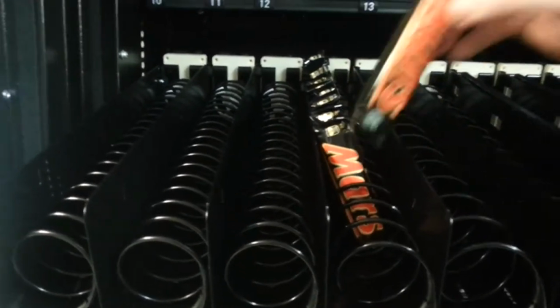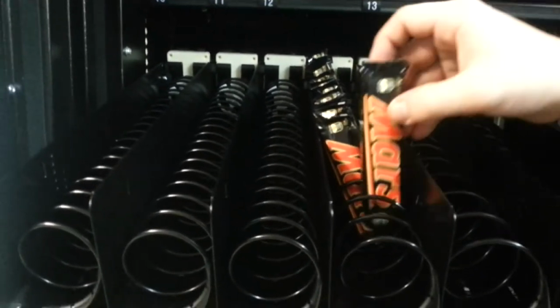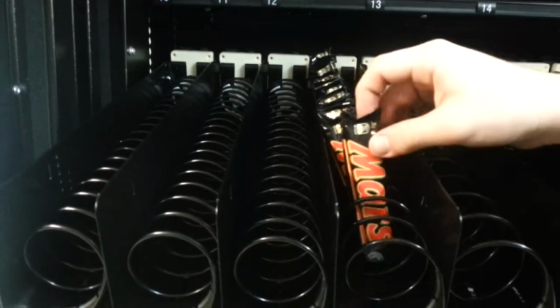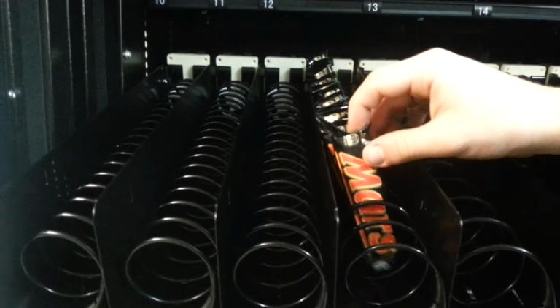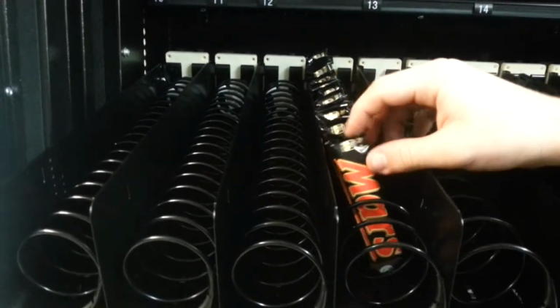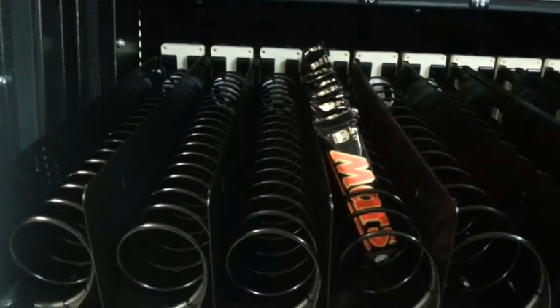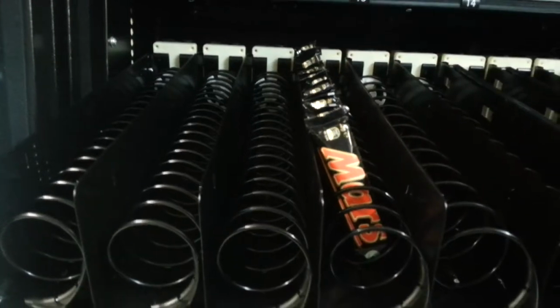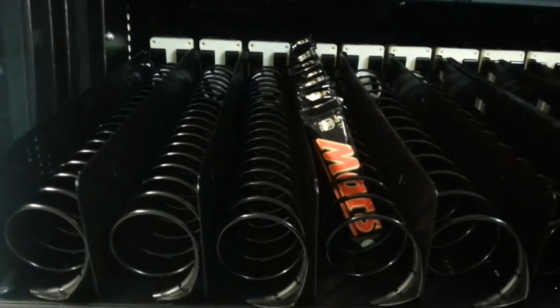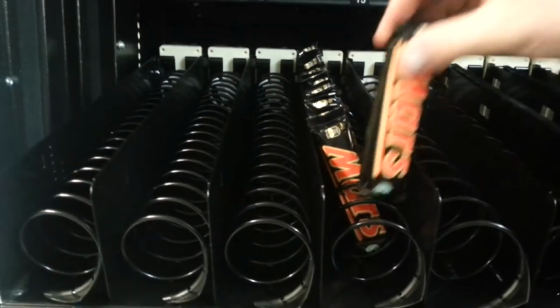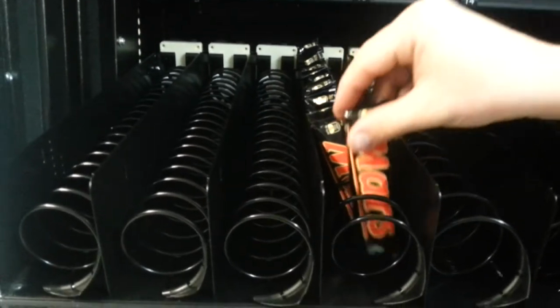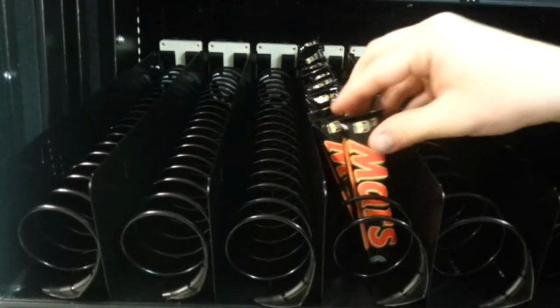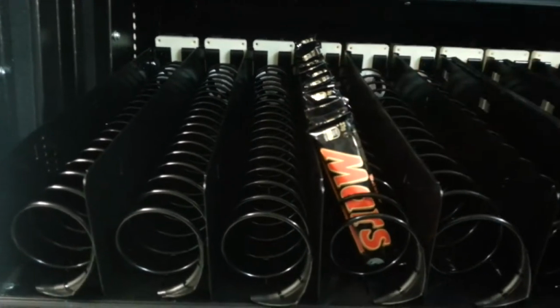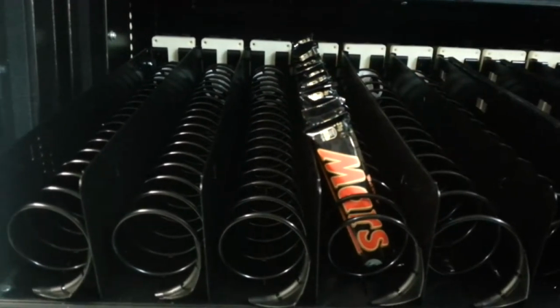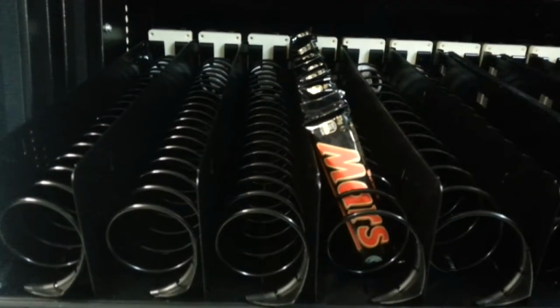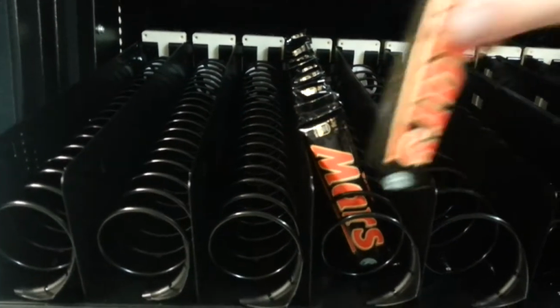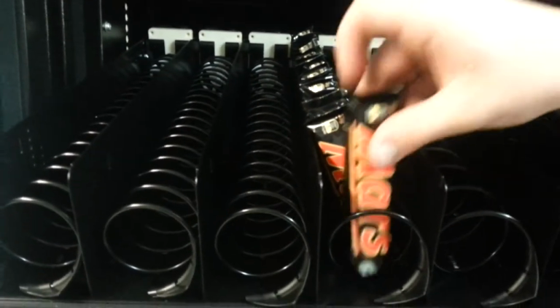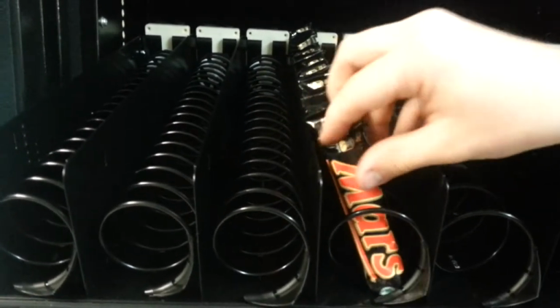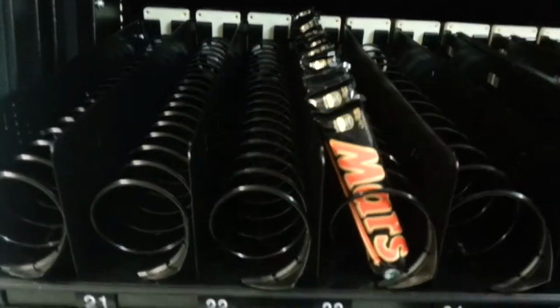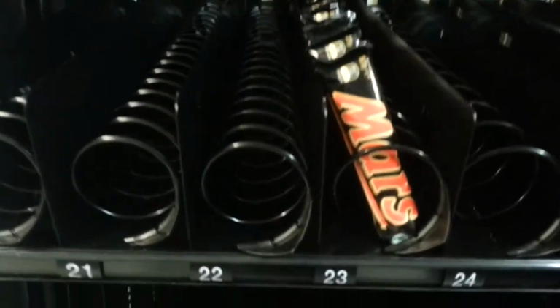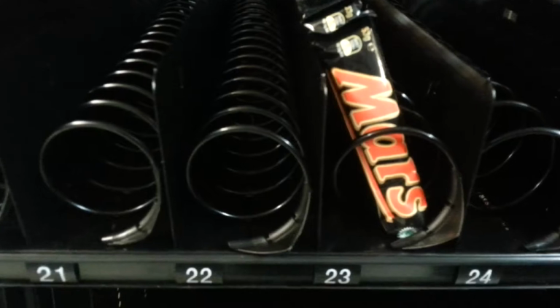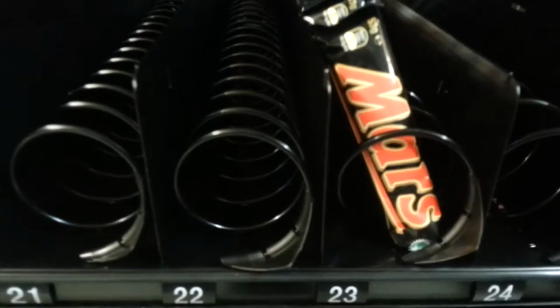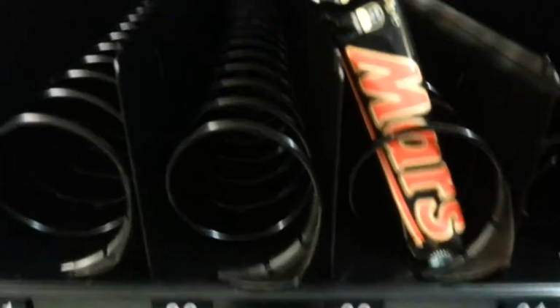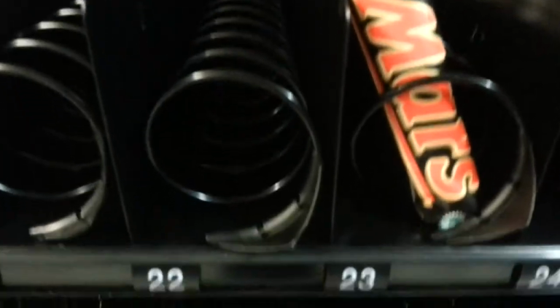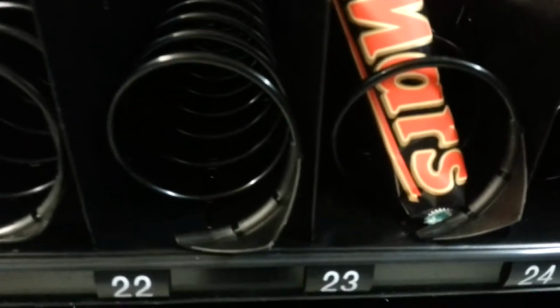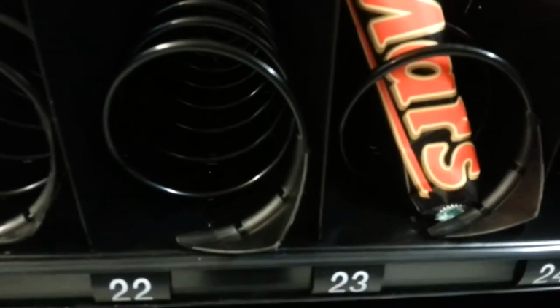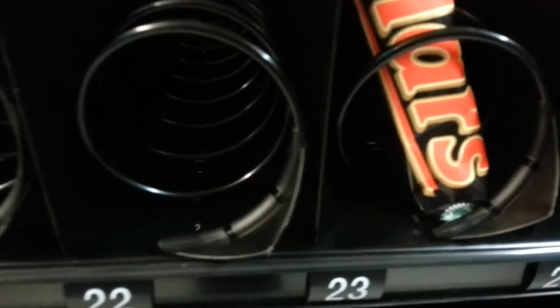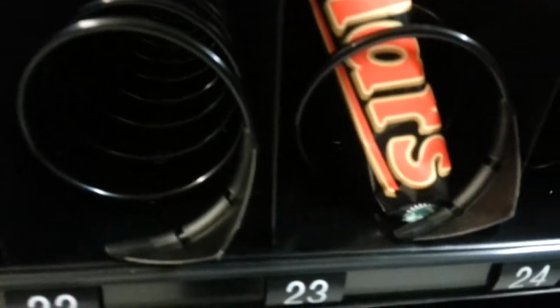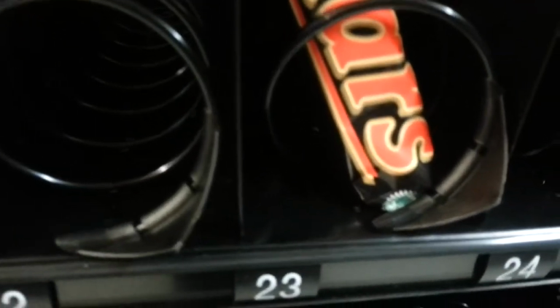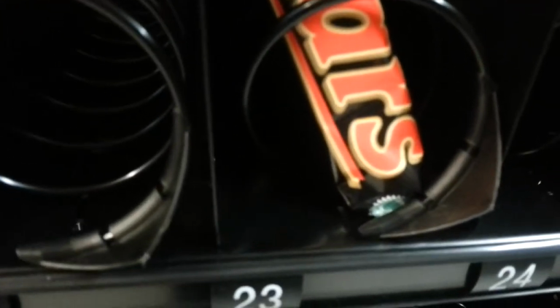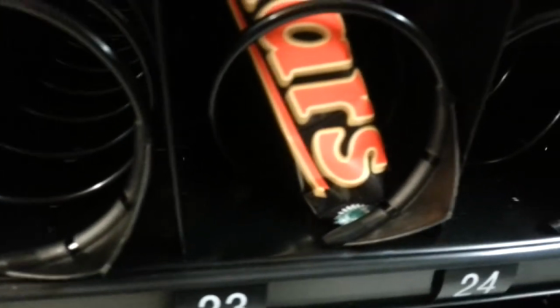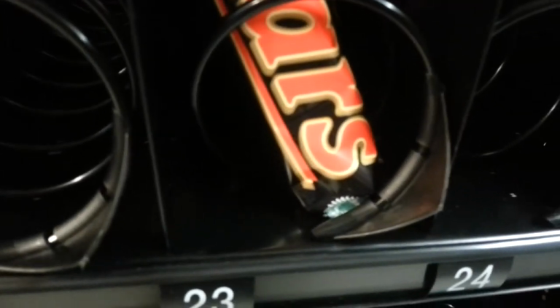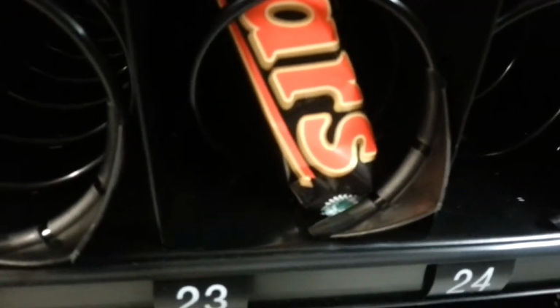Continue filling the coil as shown until the coil is full. Note the detail at the front where the actual bottom of the product is sitting on the bottom of the tray.